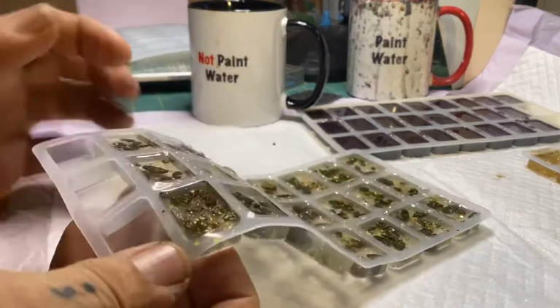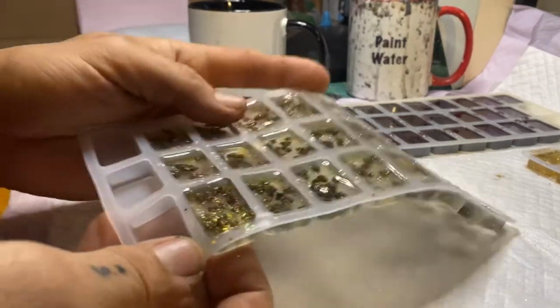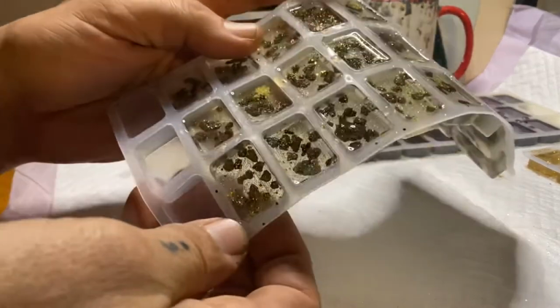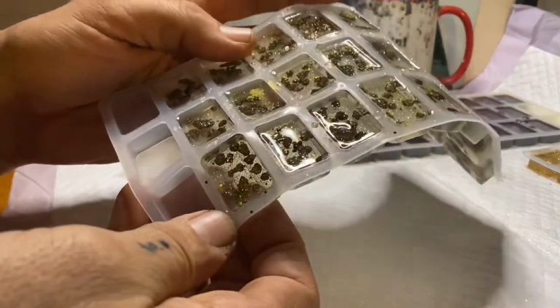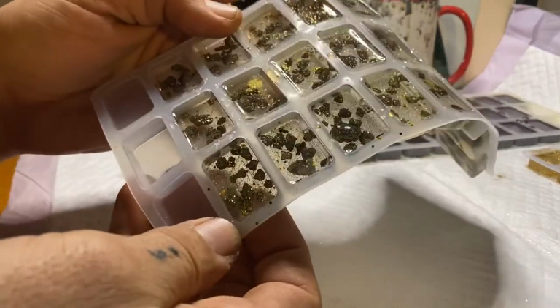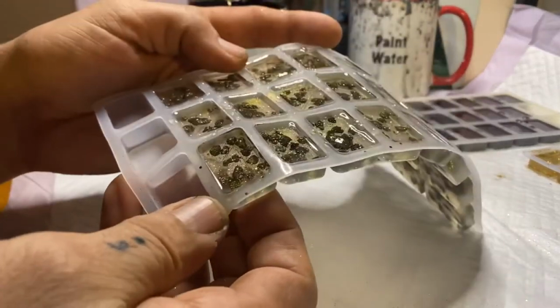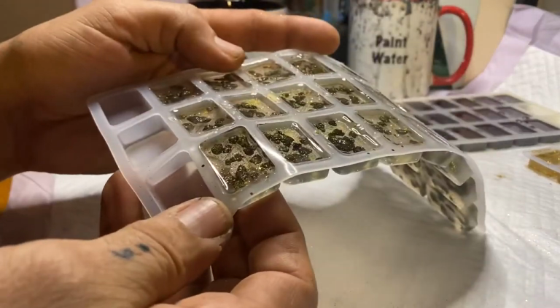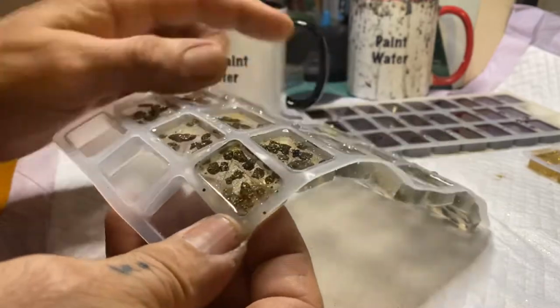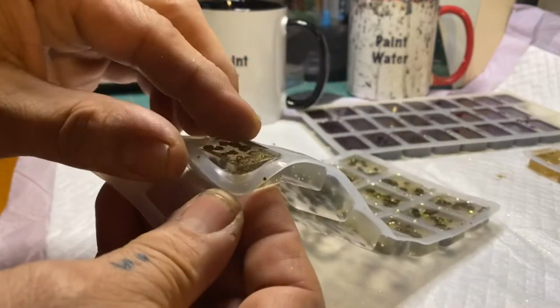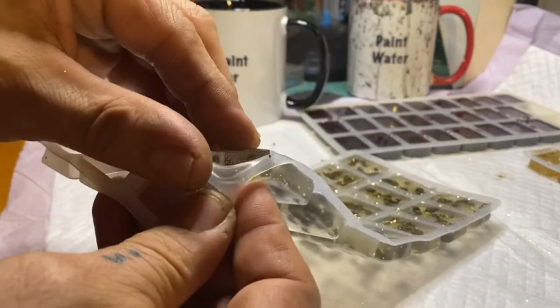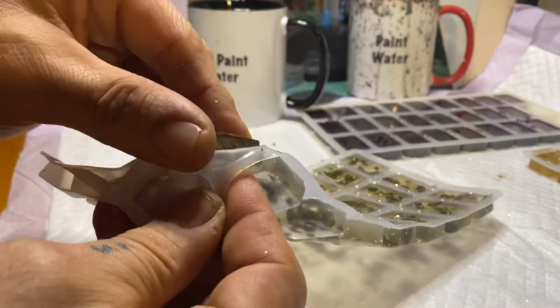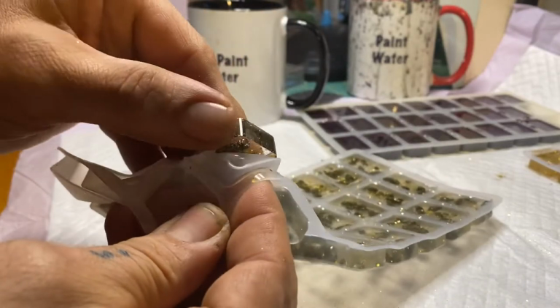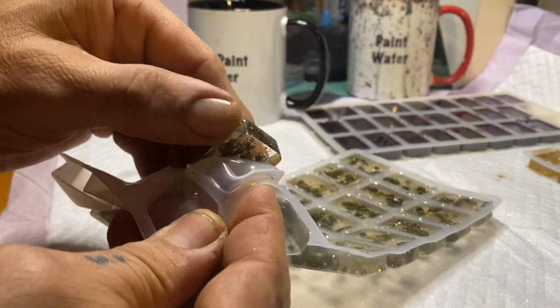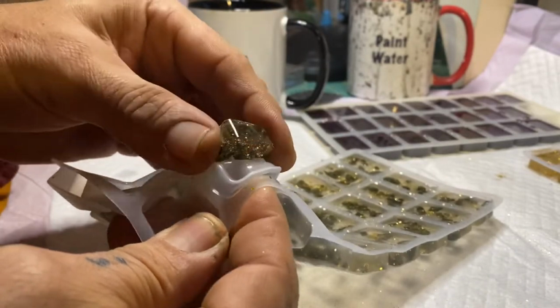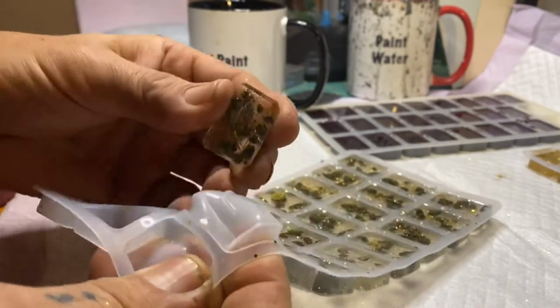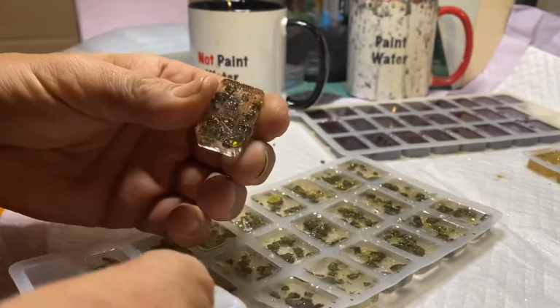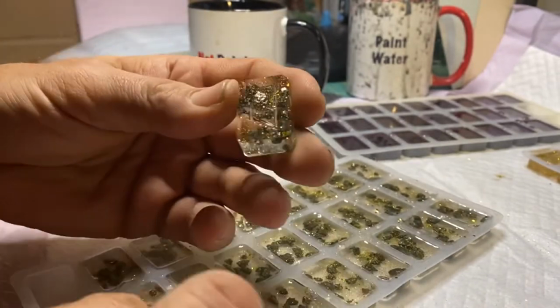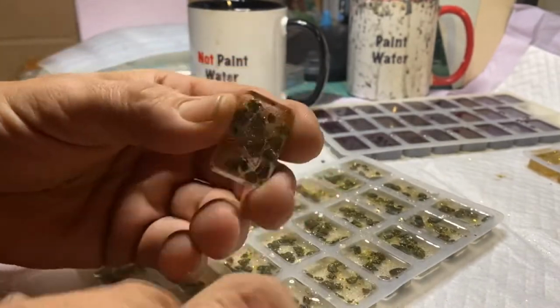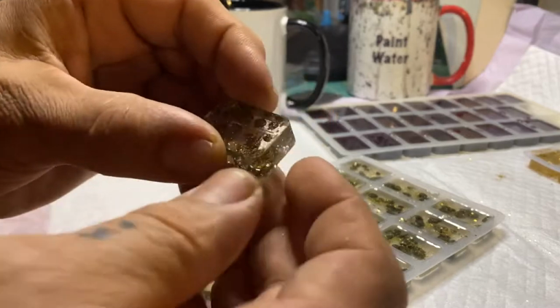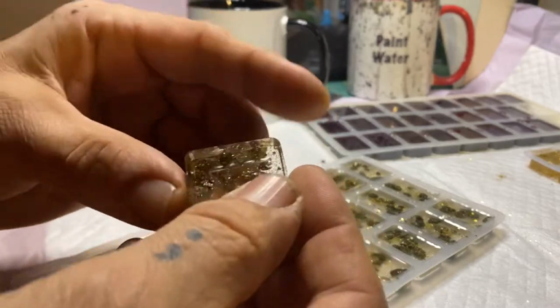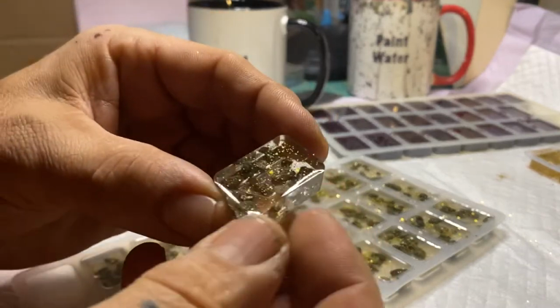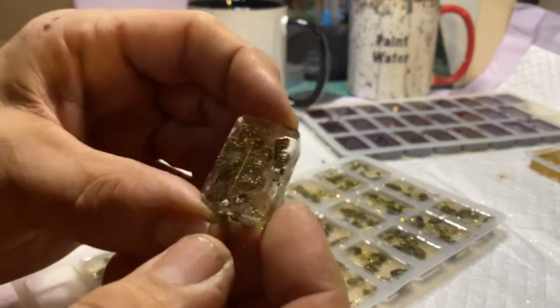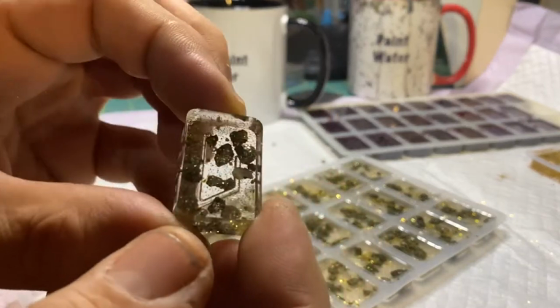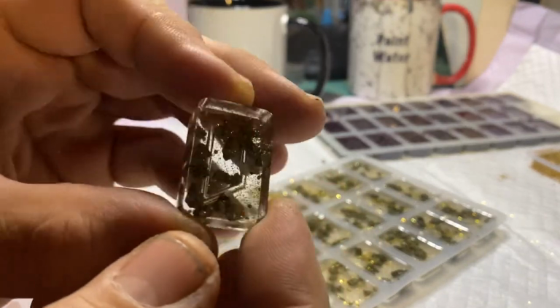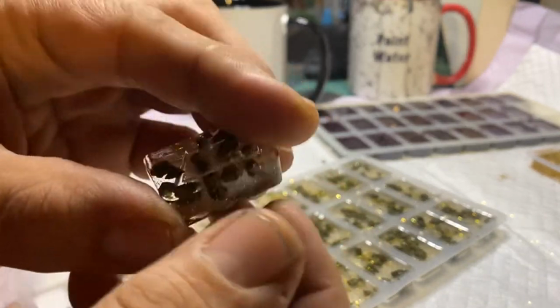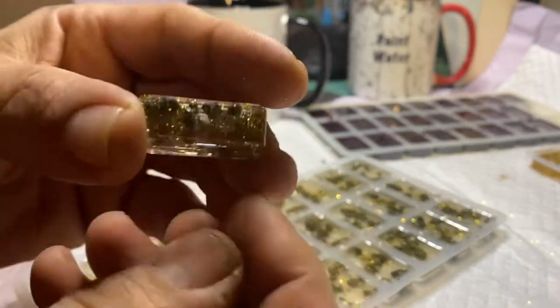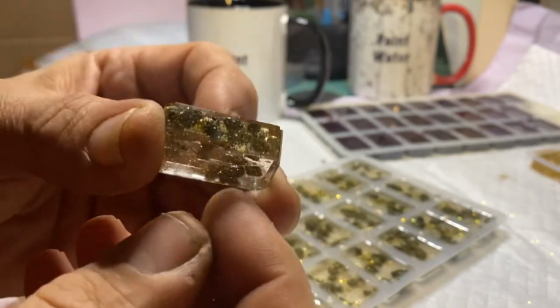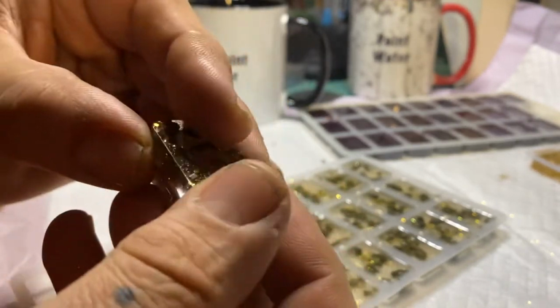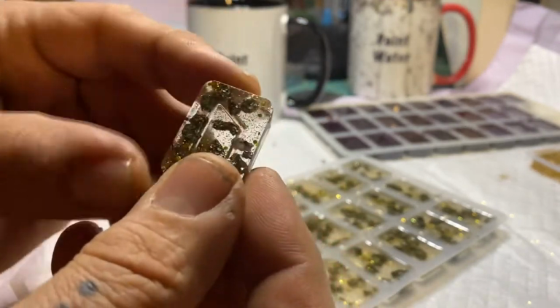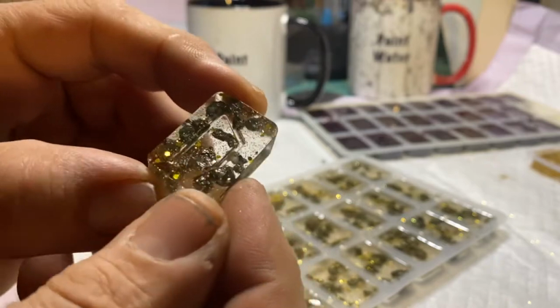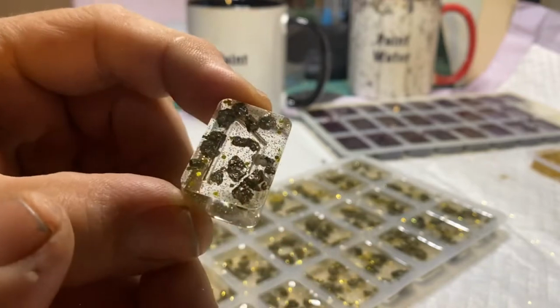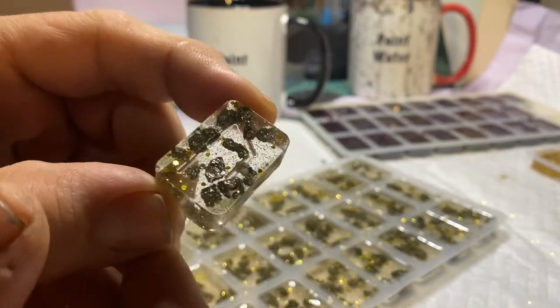Next up is the set that I put some gold flake — kind of looks like a glitter — and then I used pyrite. I added in the pyrite first and poured the resin after that, but they're thicker and they look pretty cool.